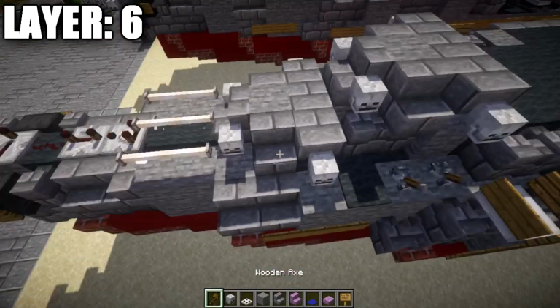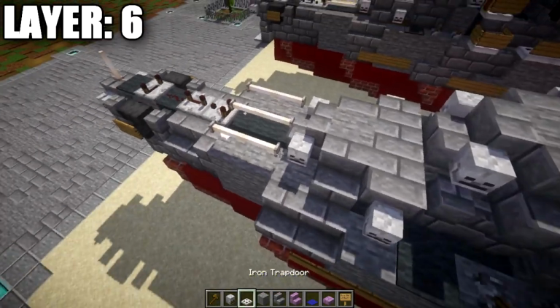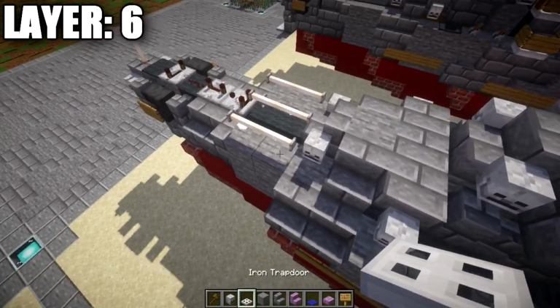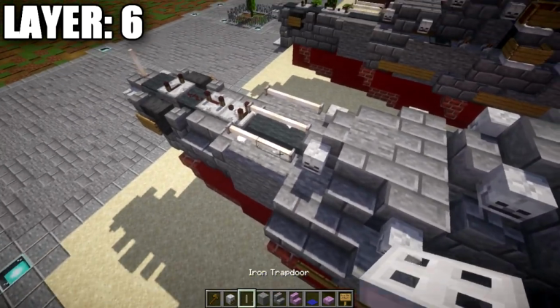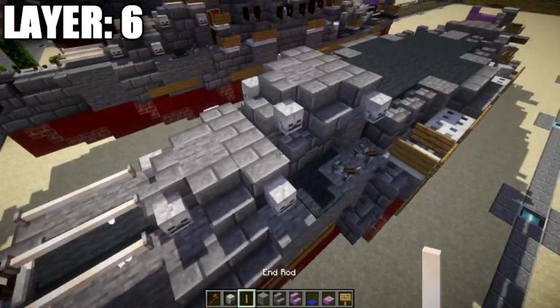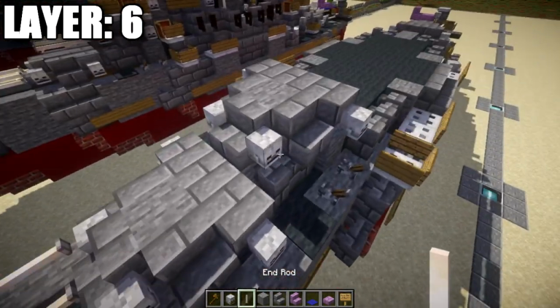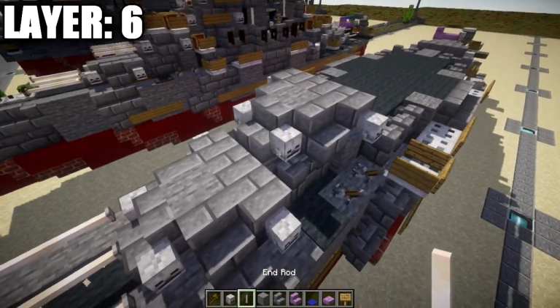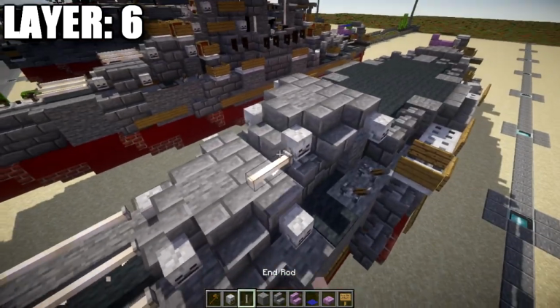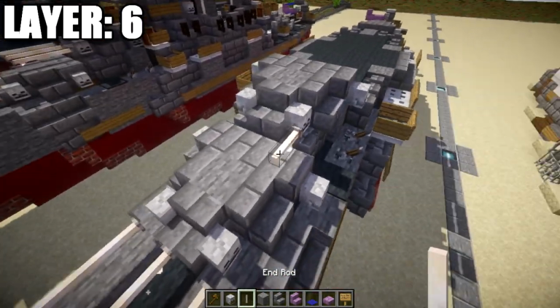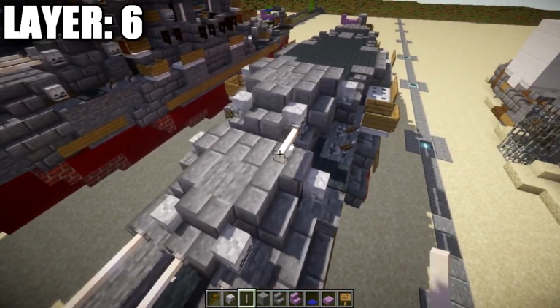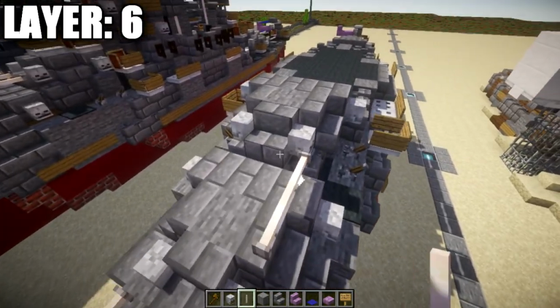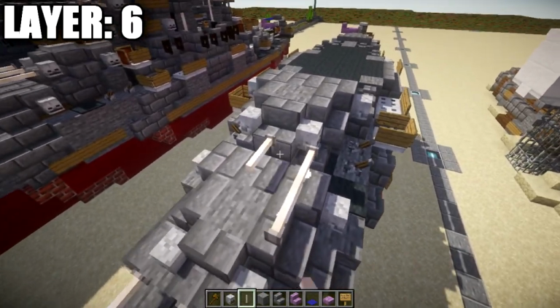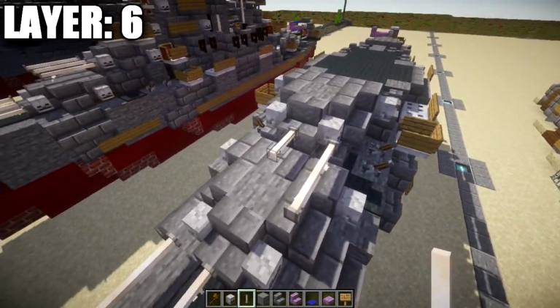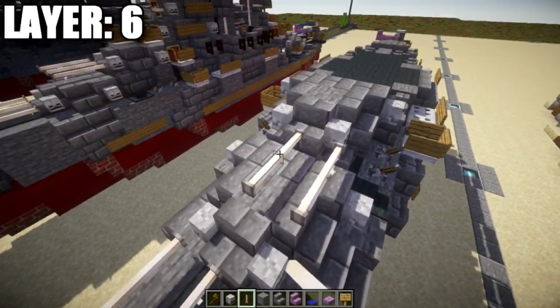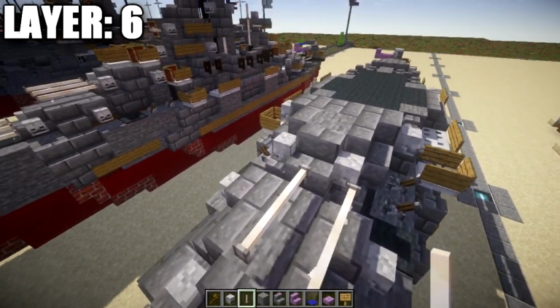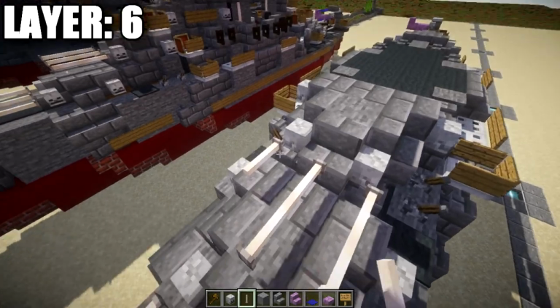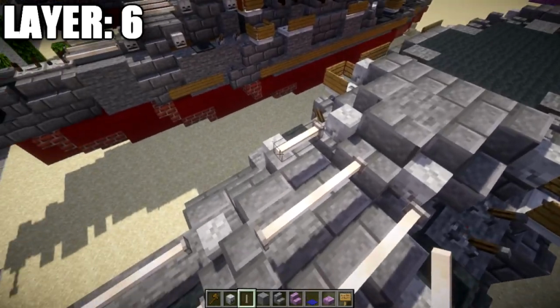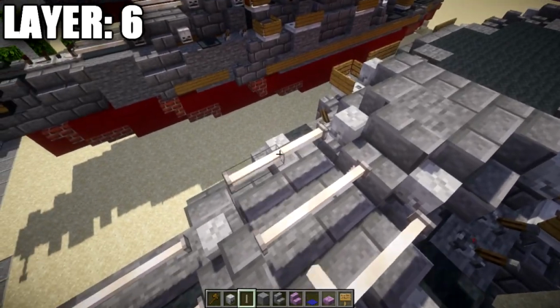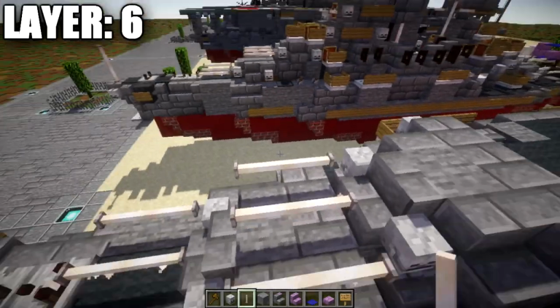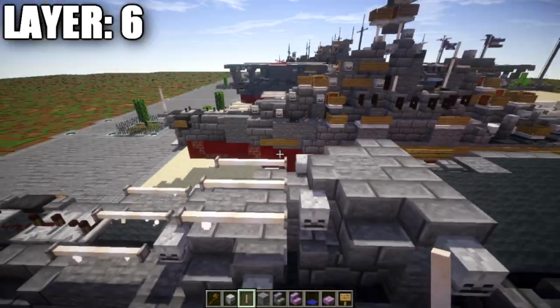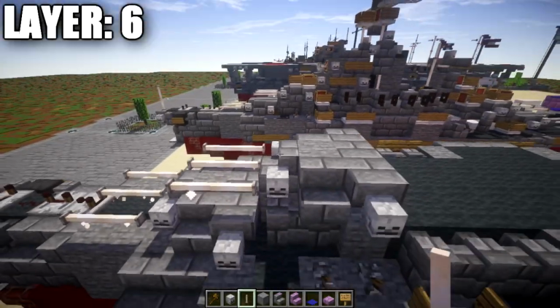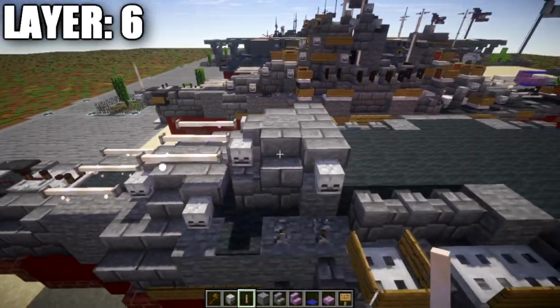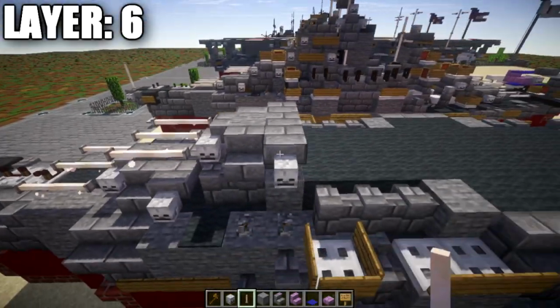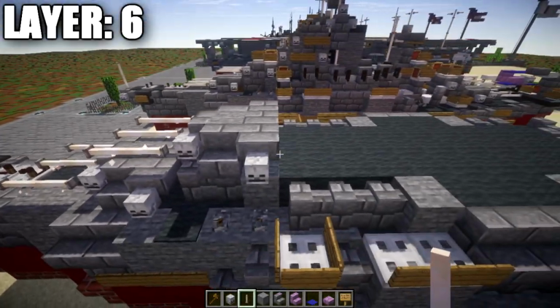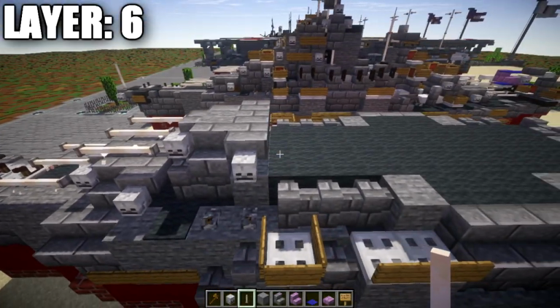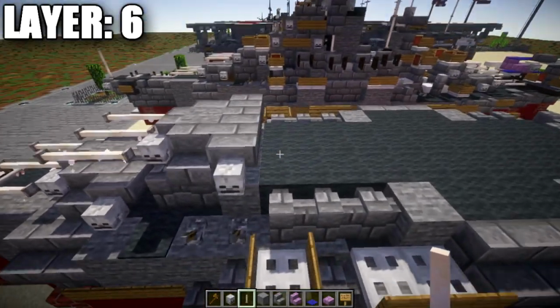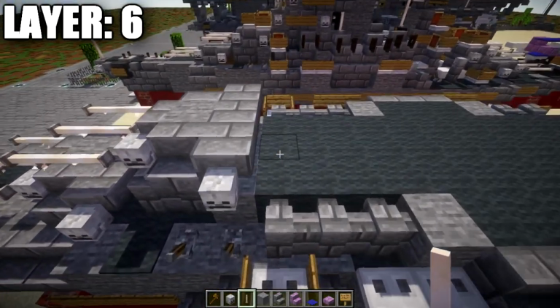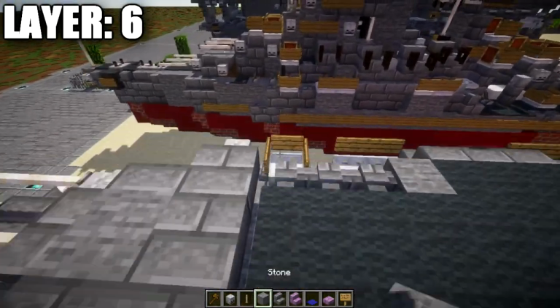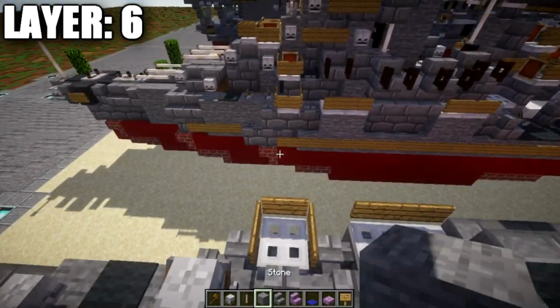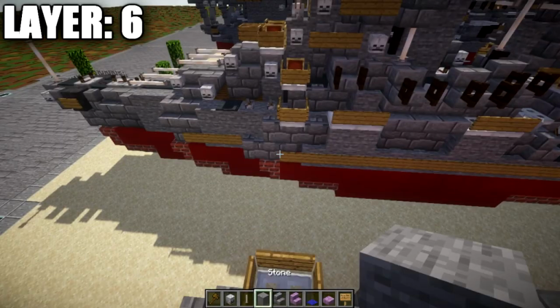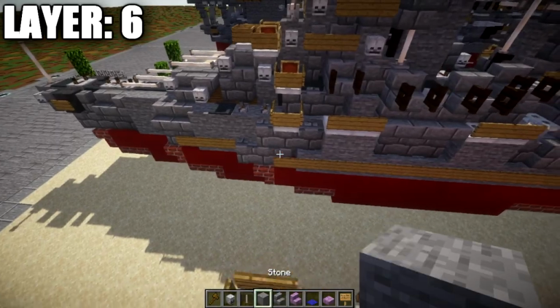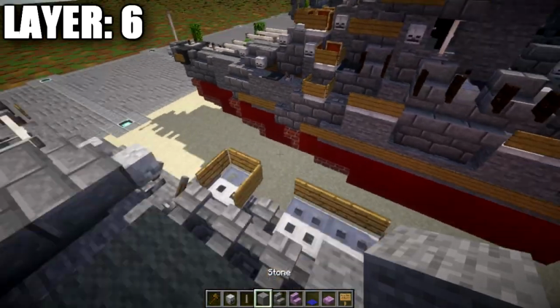Going toward the front, place end rods — one and two, one and two, one and two, just like that. Then move into the conning tower. Place a stone block in the center, and grab an iron trapdoor, placing it on top of this stone brick wall.